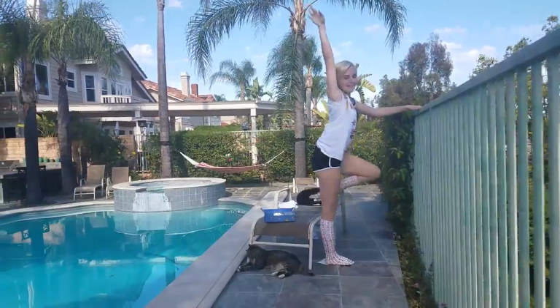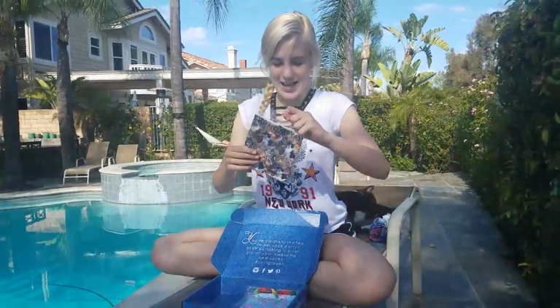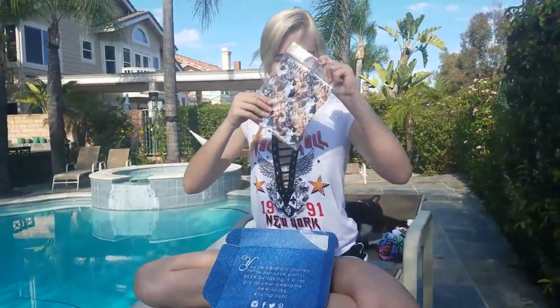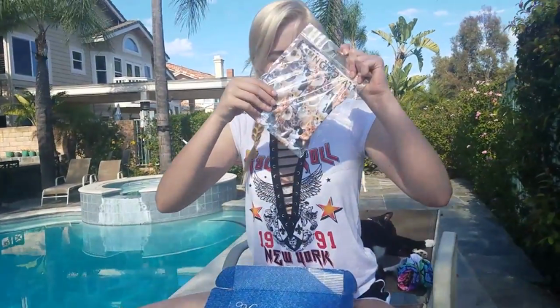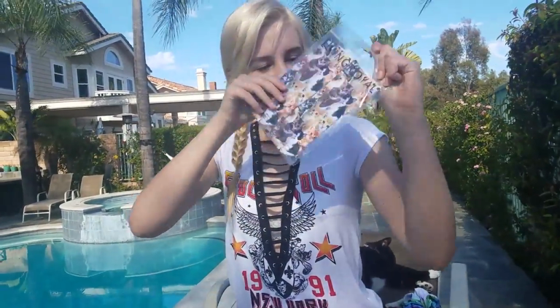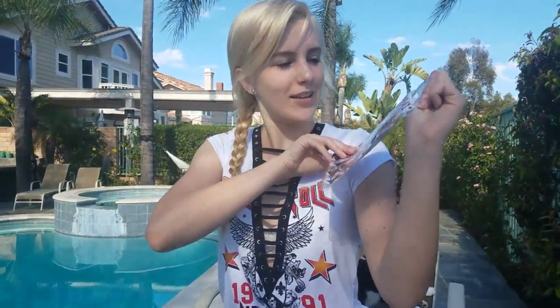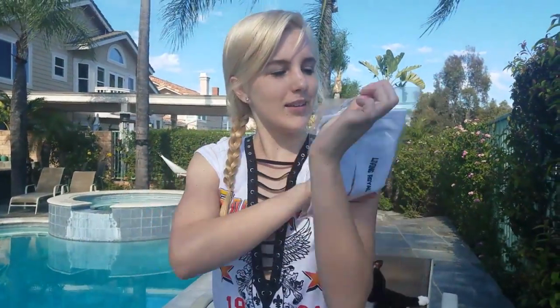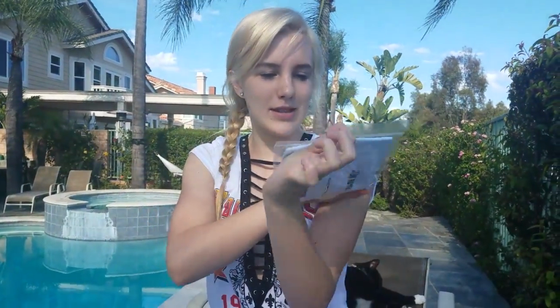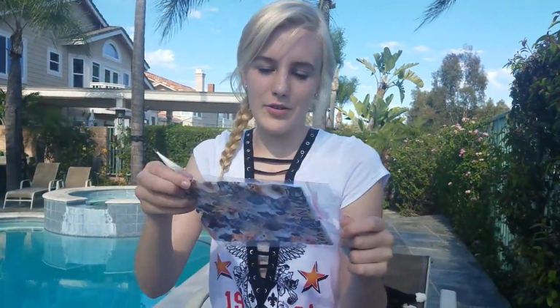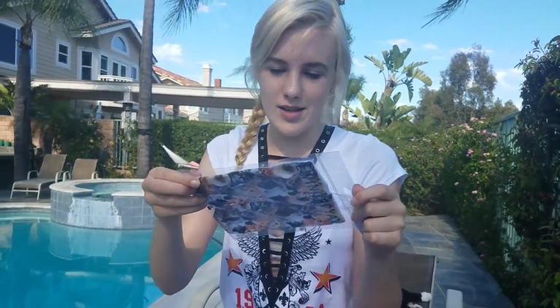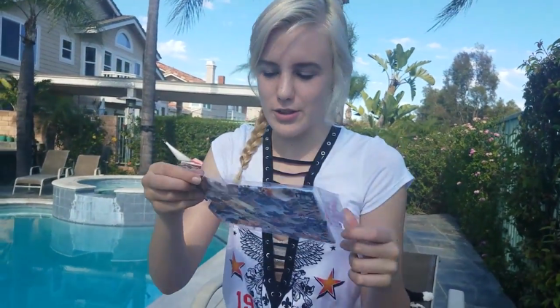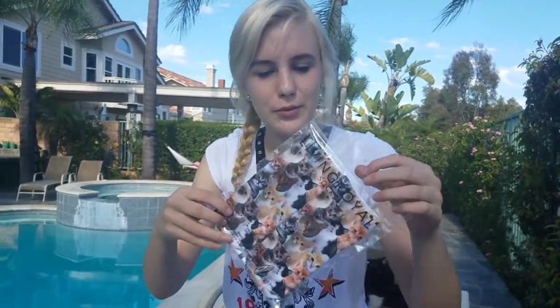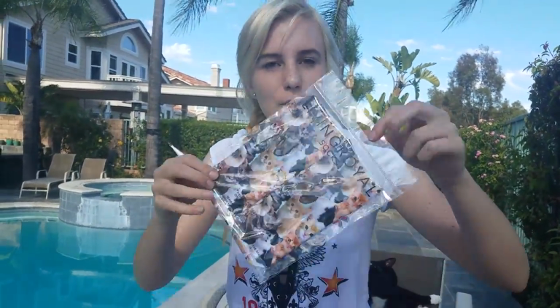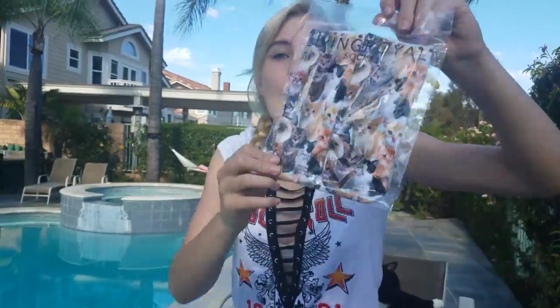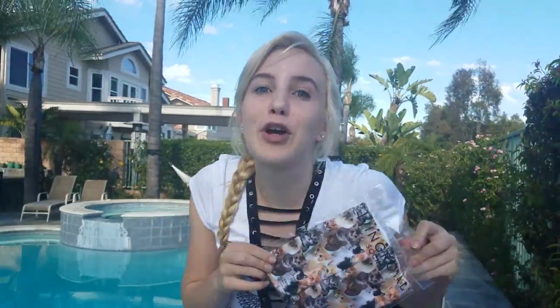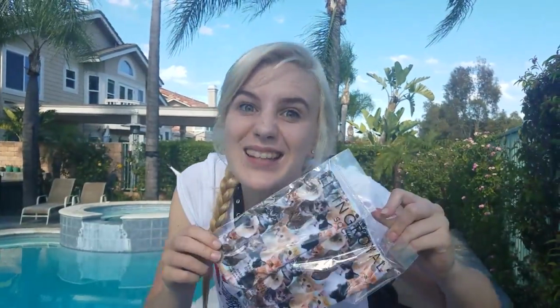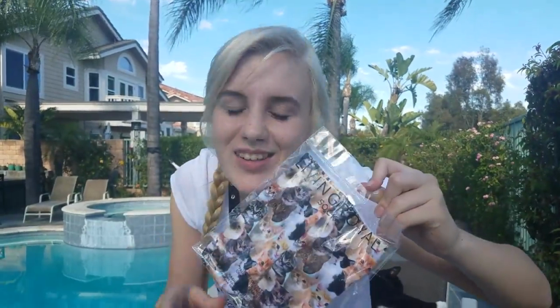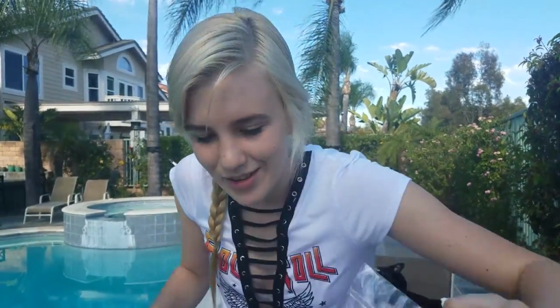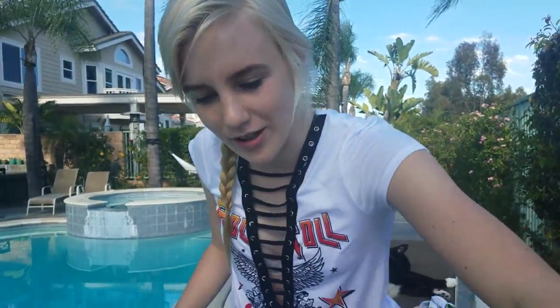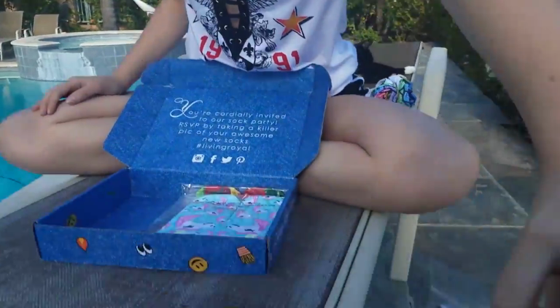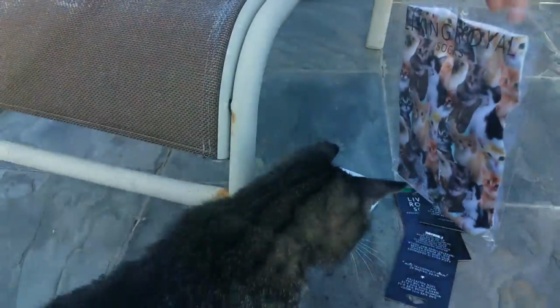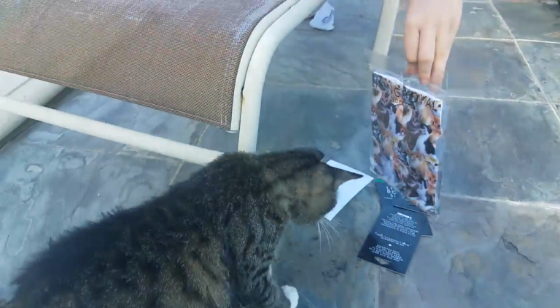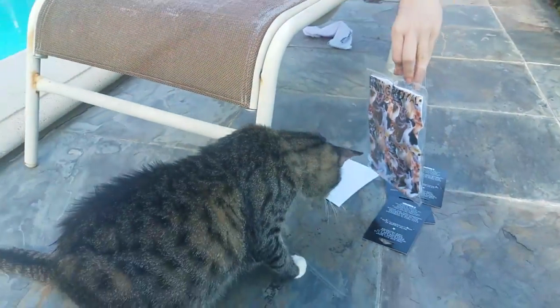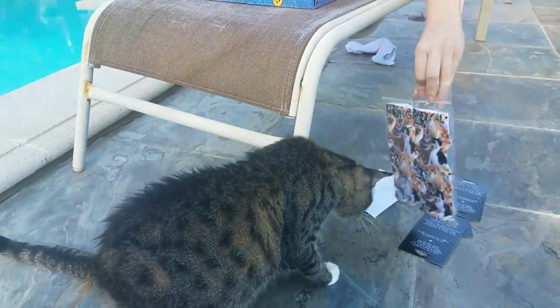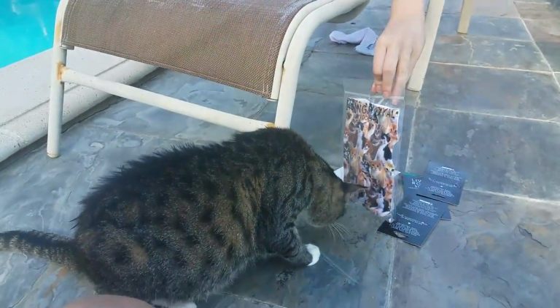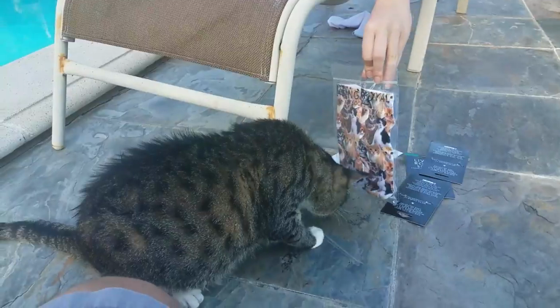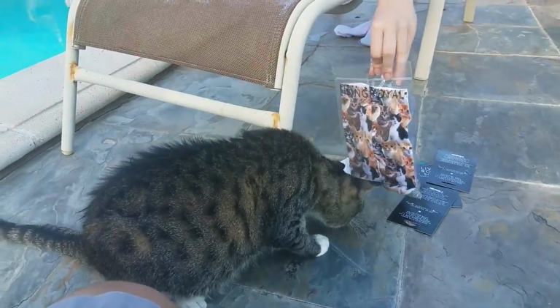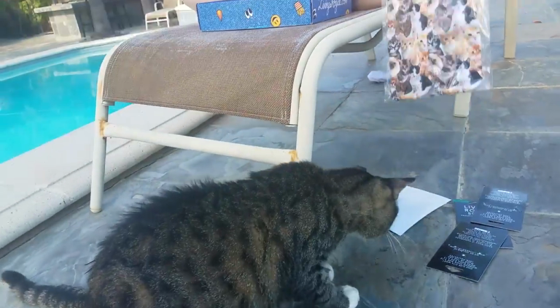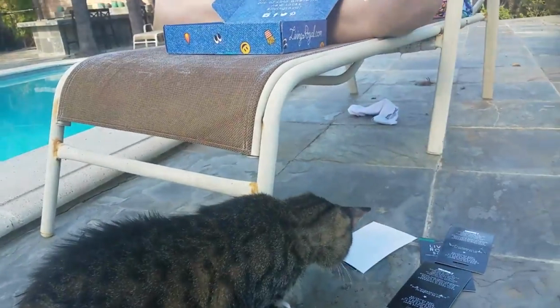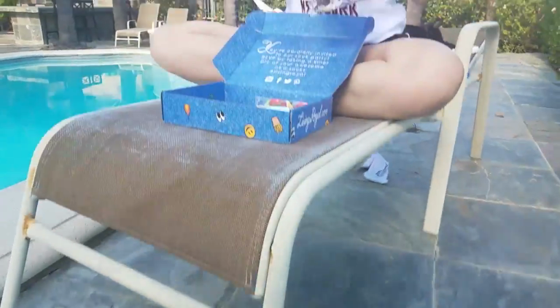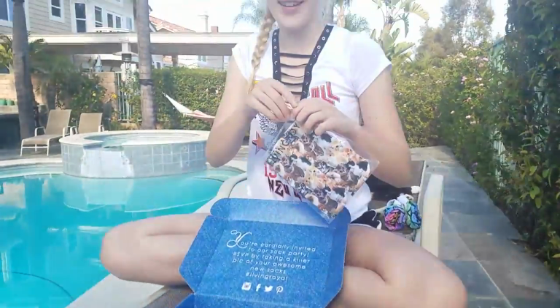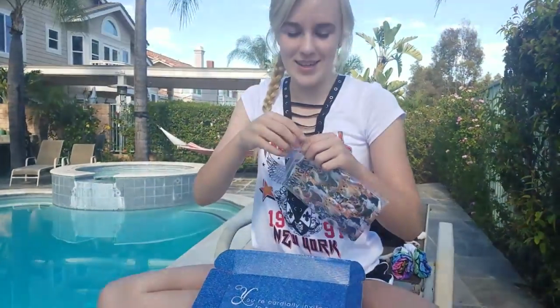The next pair are — I don't know what kind of socks these are, like the really low ones — but they're cat socks! Look! It's you! He doesn't care.